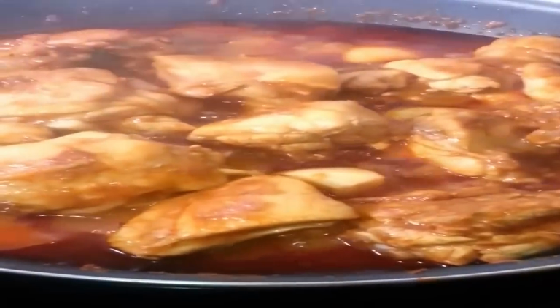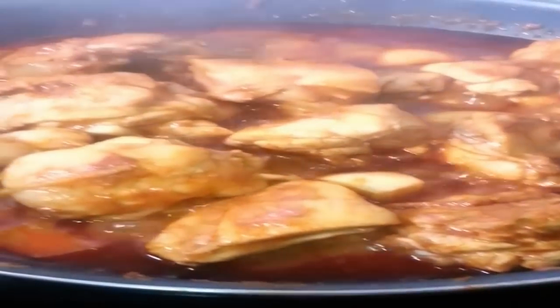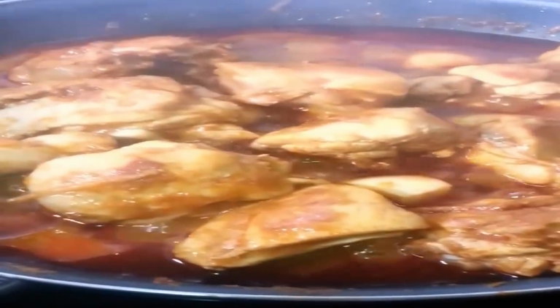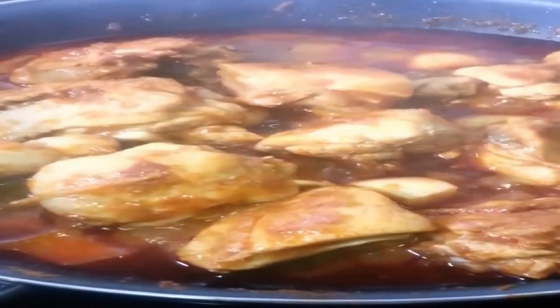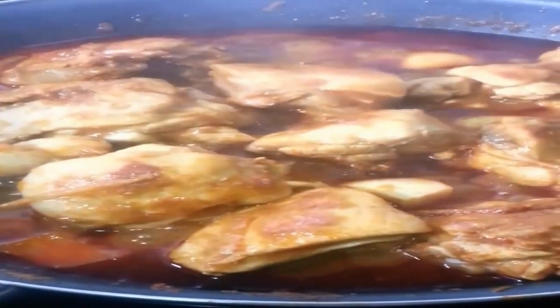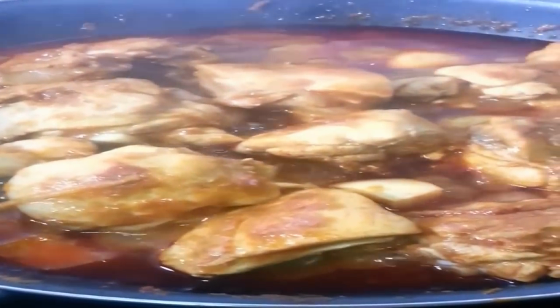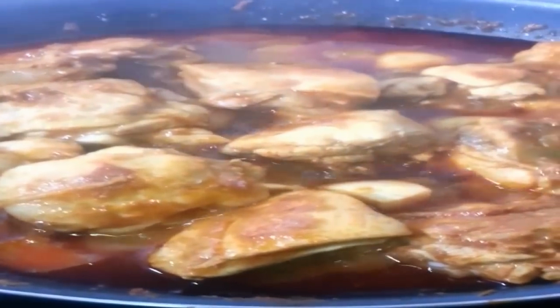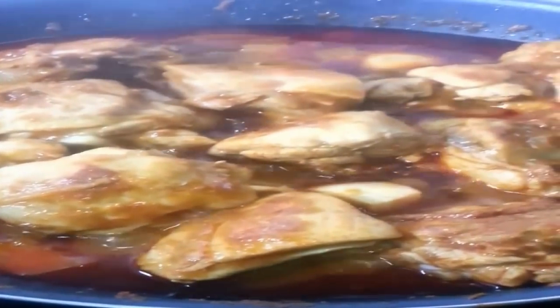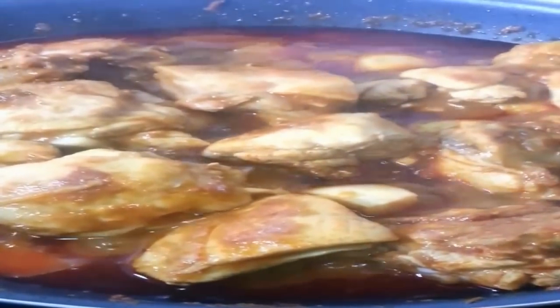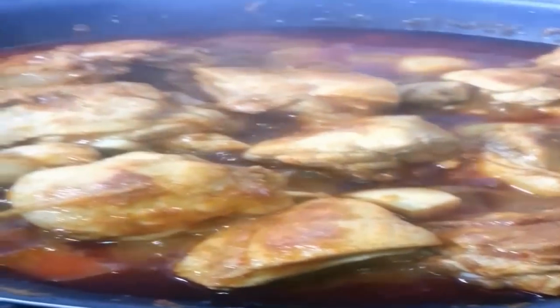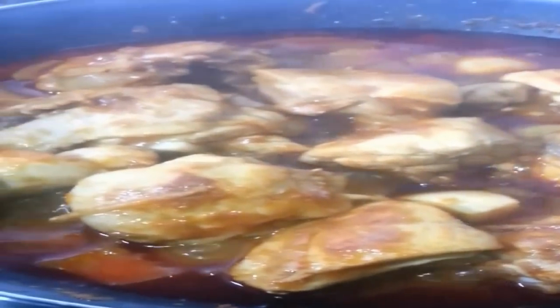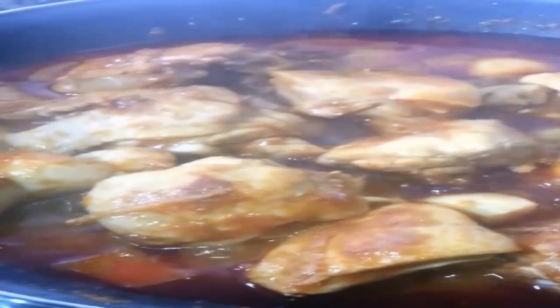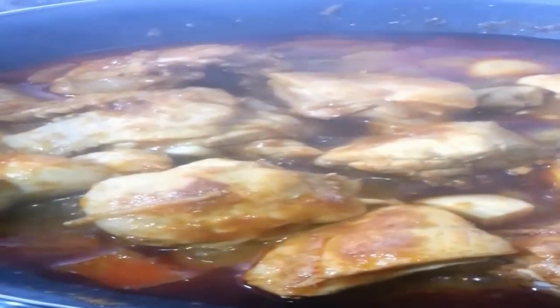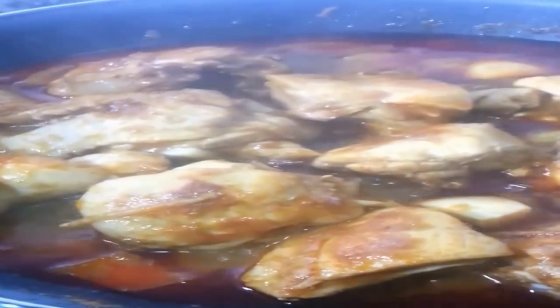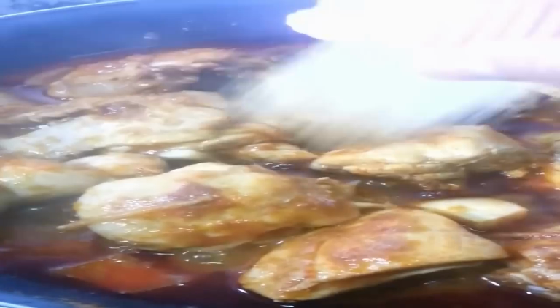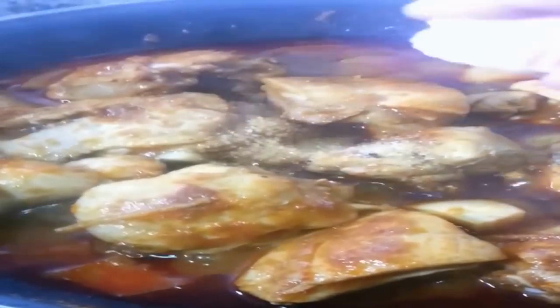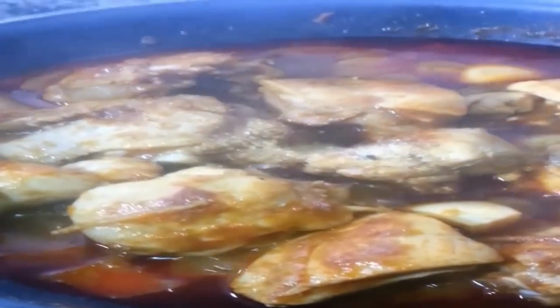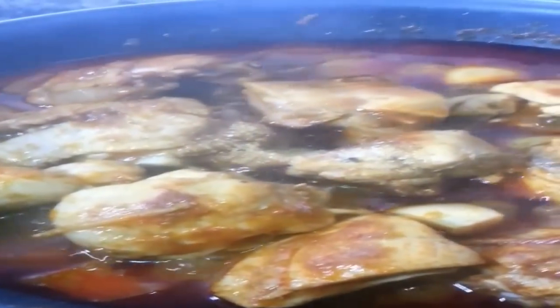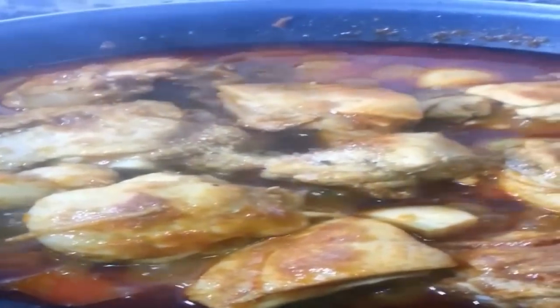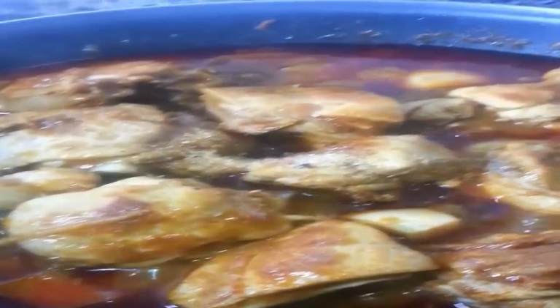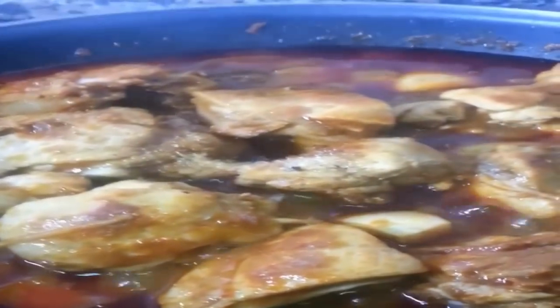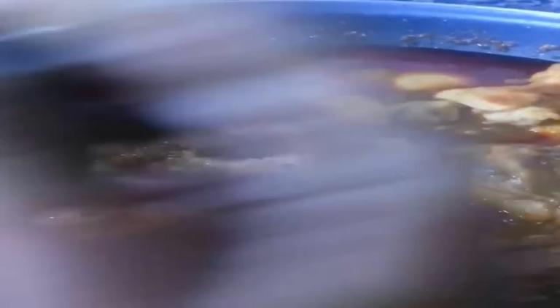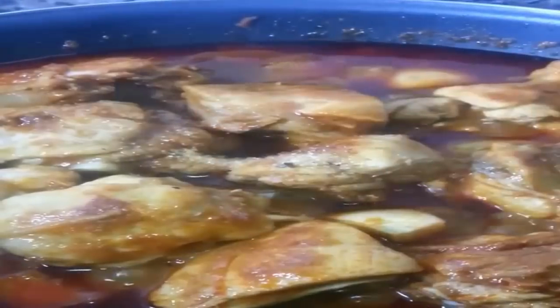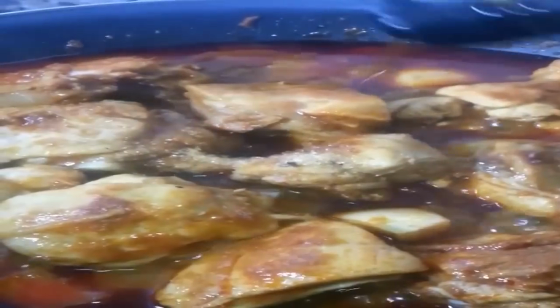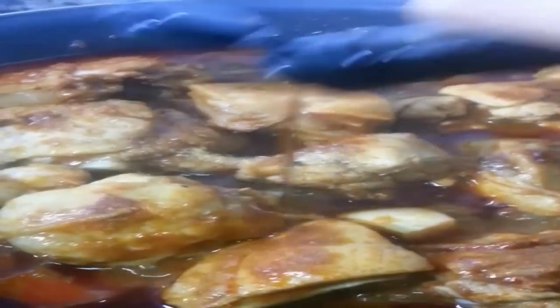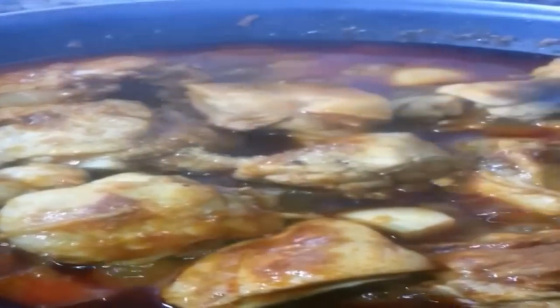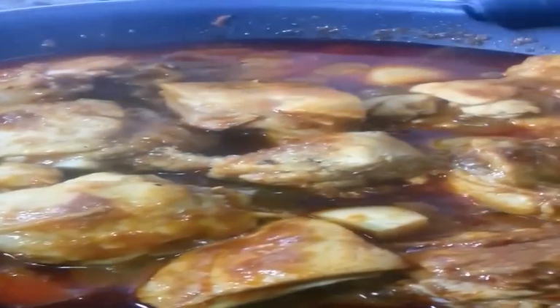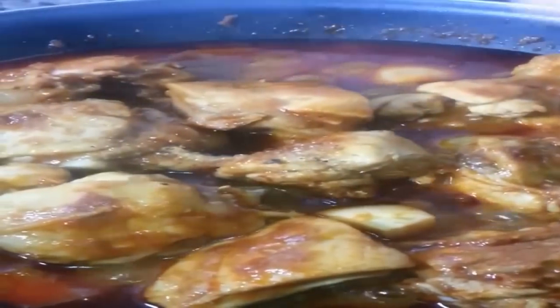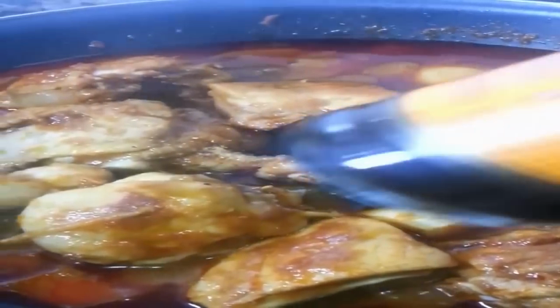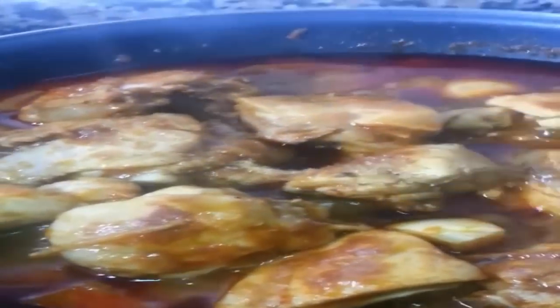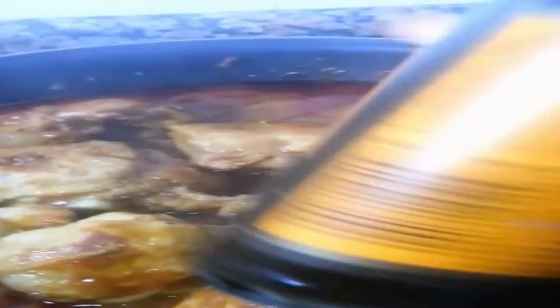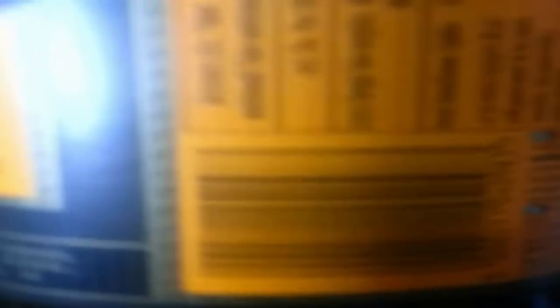Now we throw in the salt, pepper, and a soupçon of sugar, quickly followed by a bit of Worcester sauce — the Lea & Perrins — and then a bit of our fish sauce.